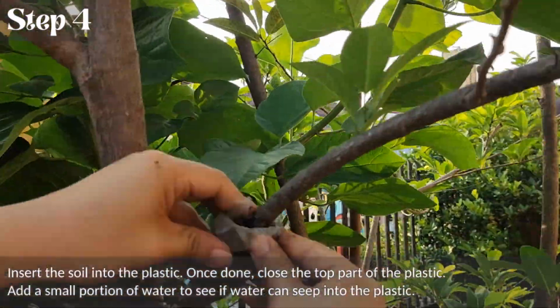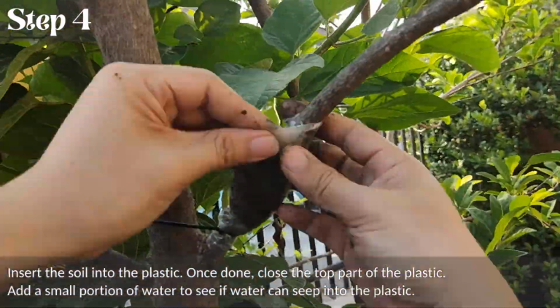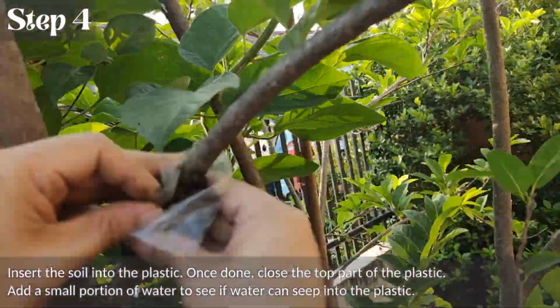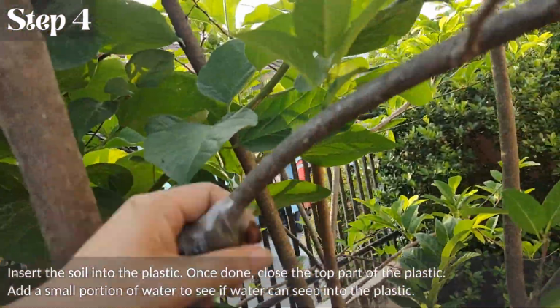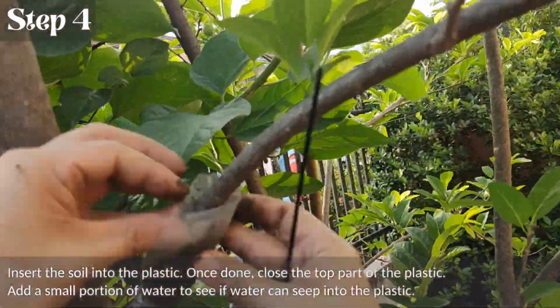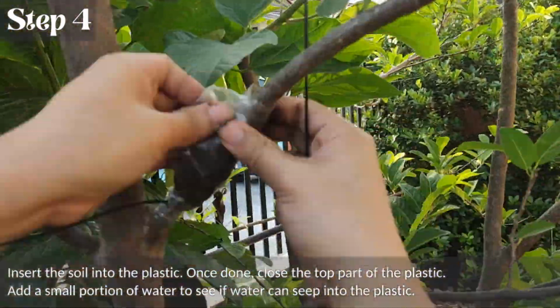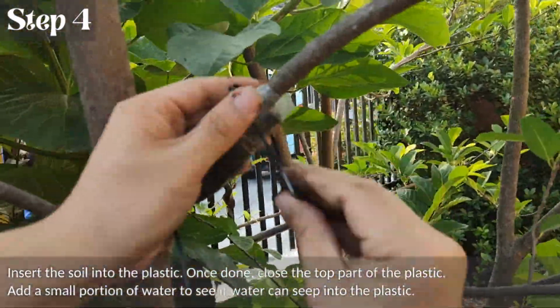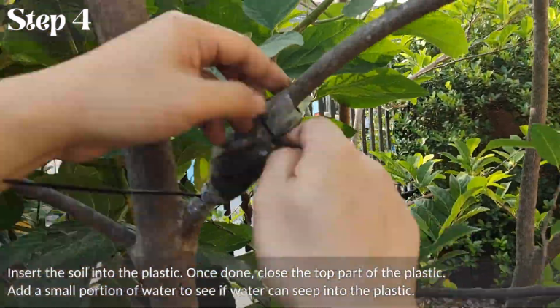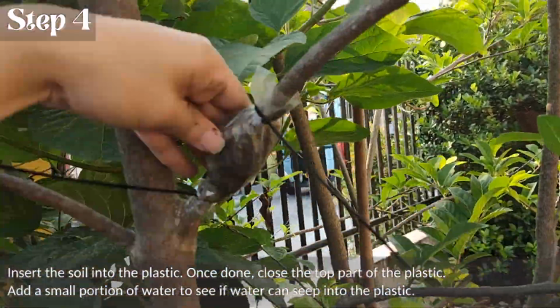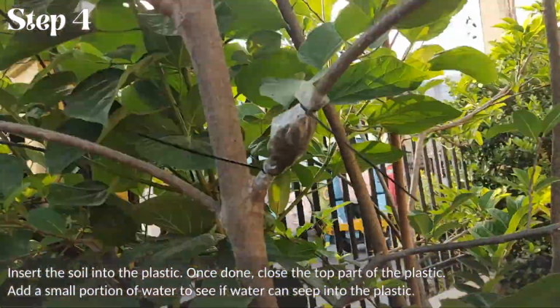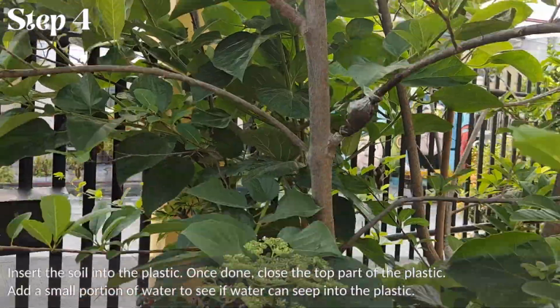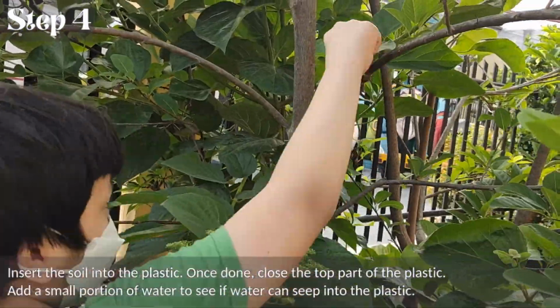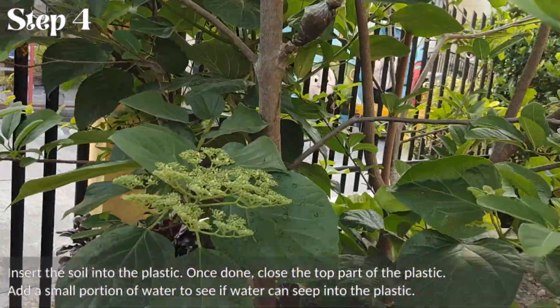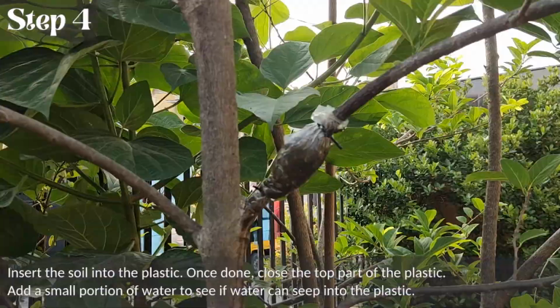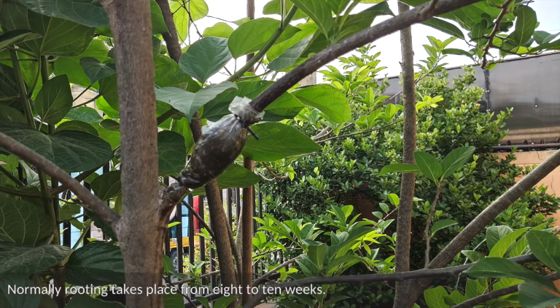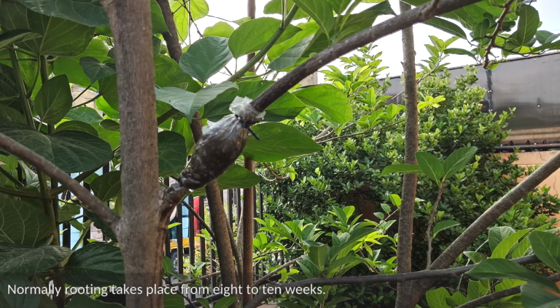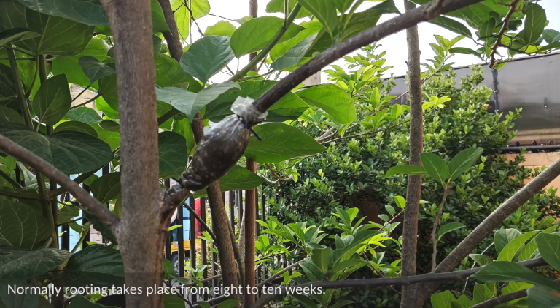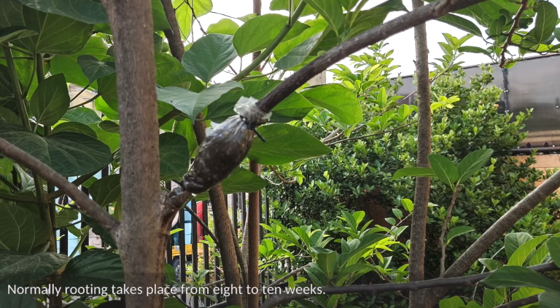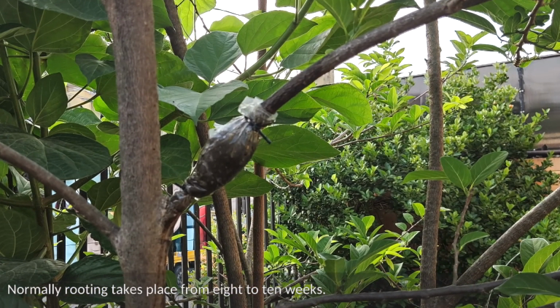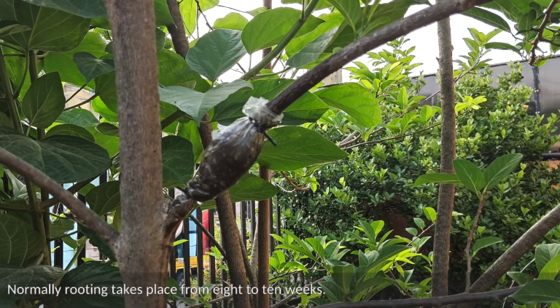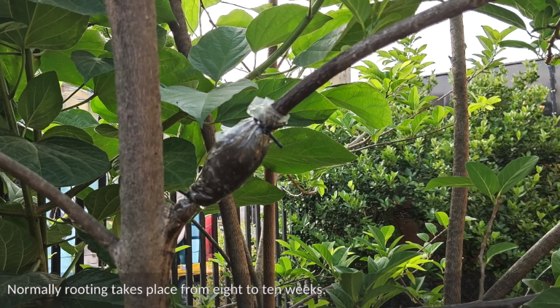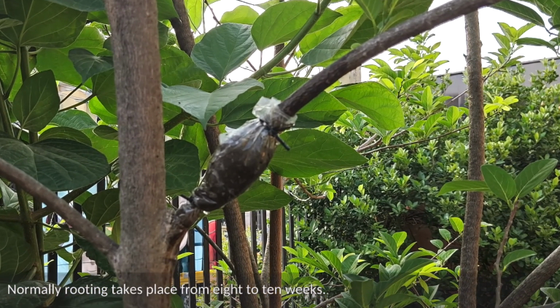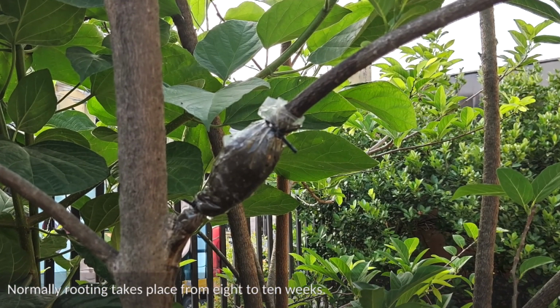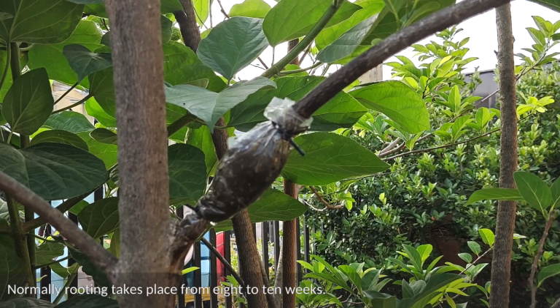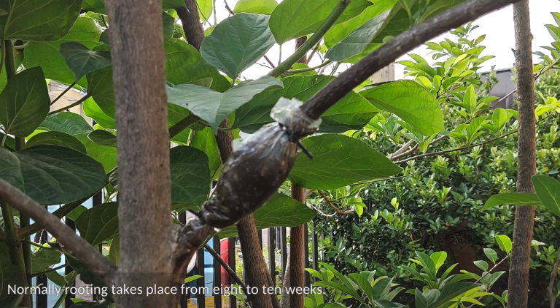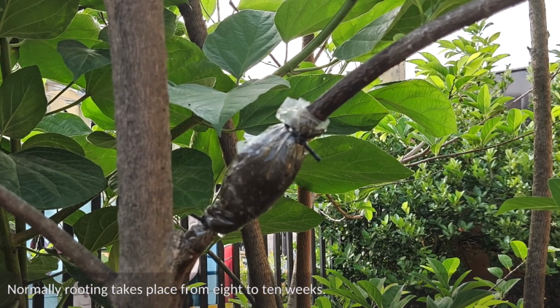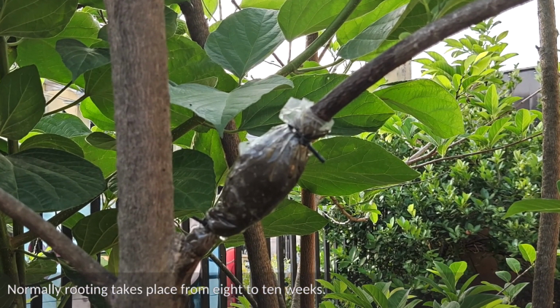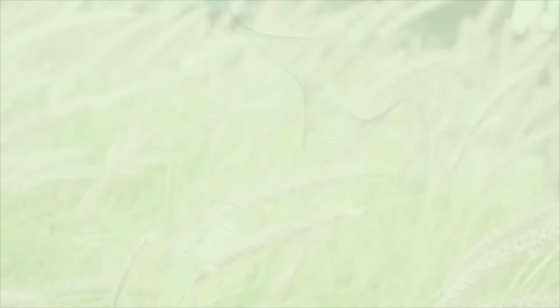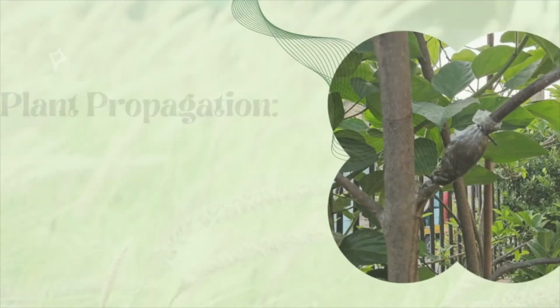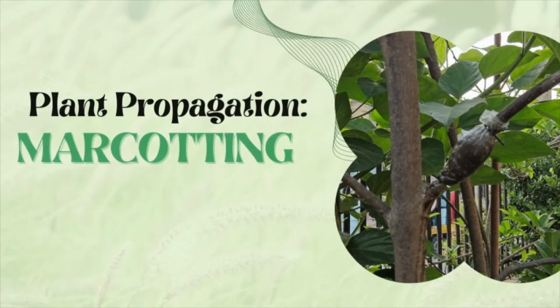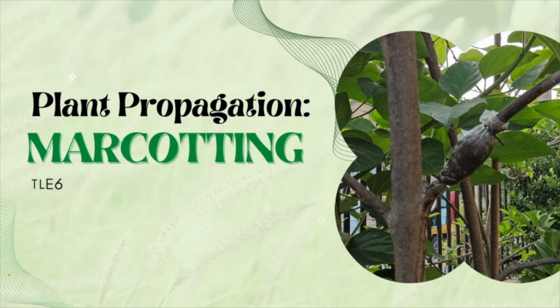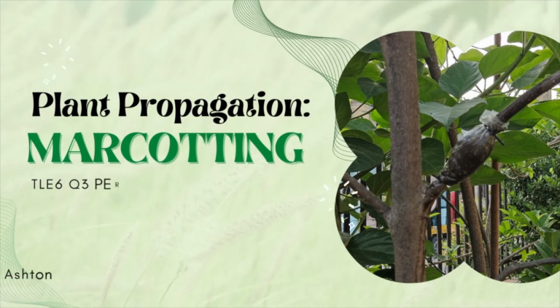Add a small portion of water to see if water can seep into the plastic. Normally, rooting takes place from 8 to 10 weeks. That's it for the tutorial.